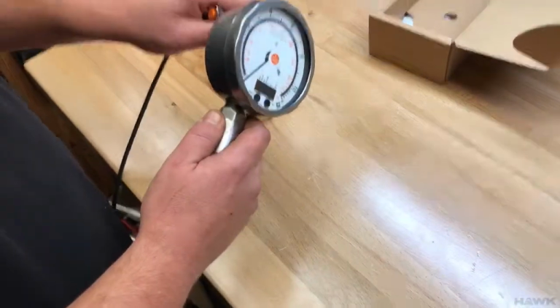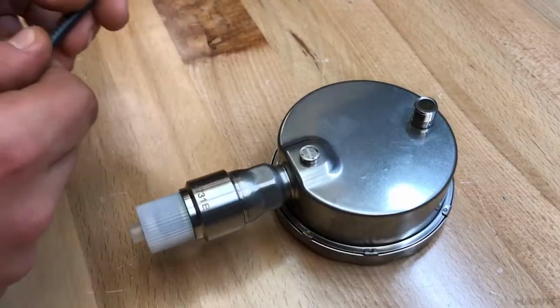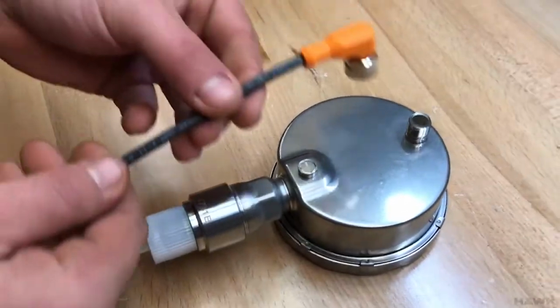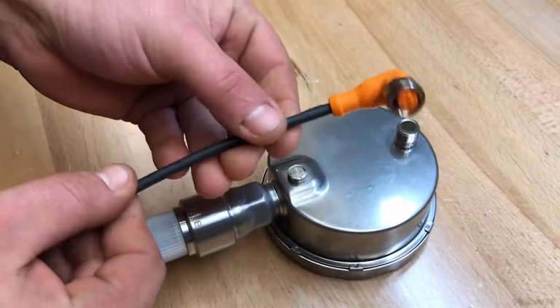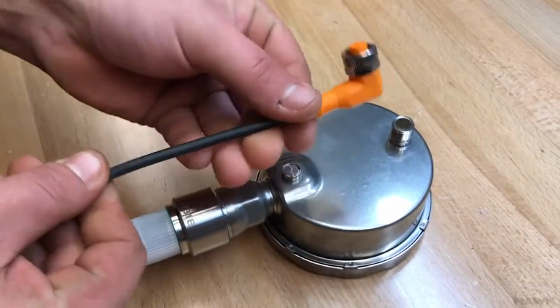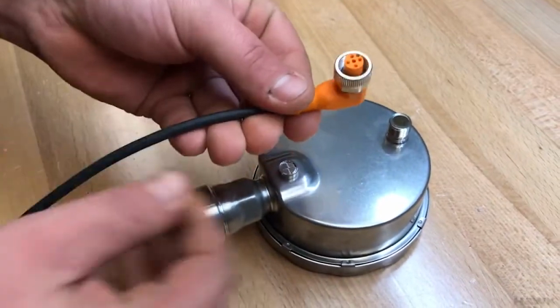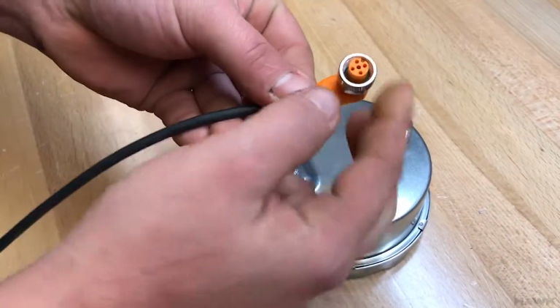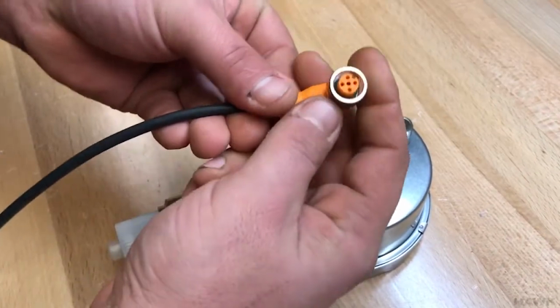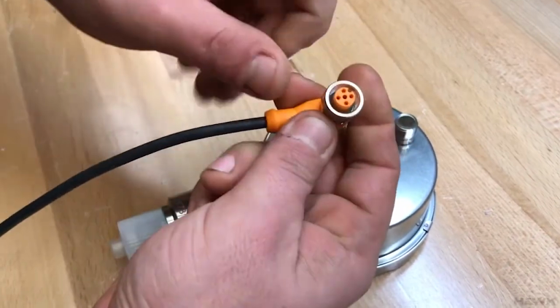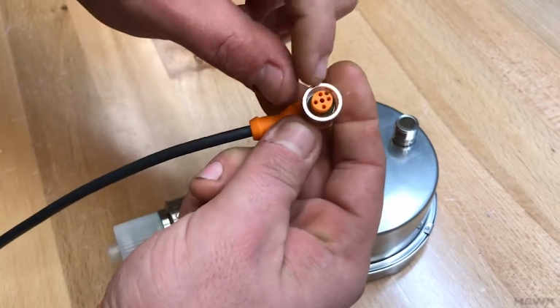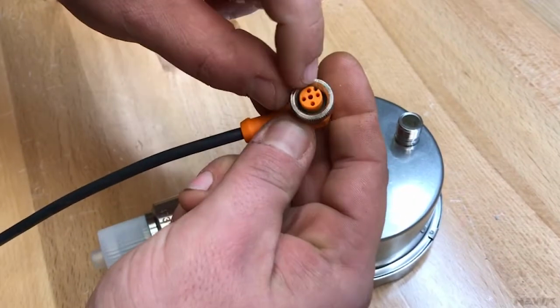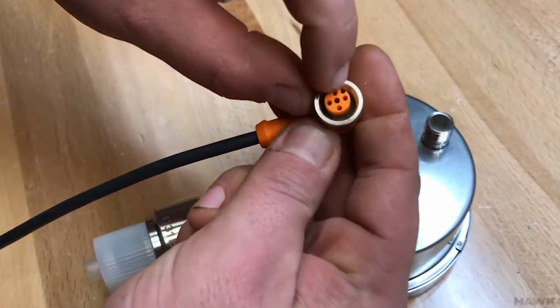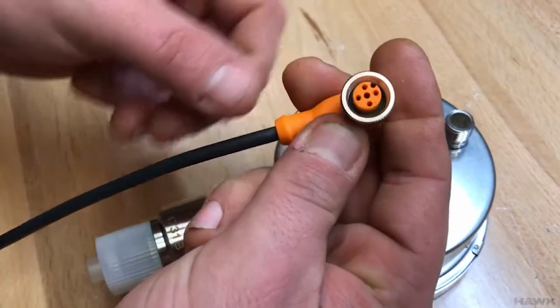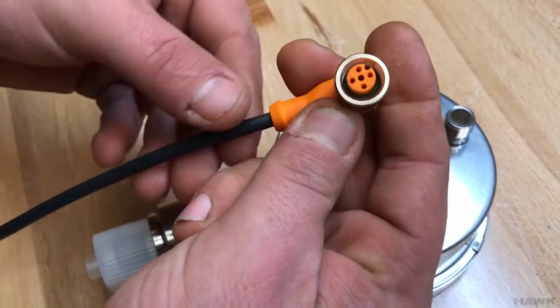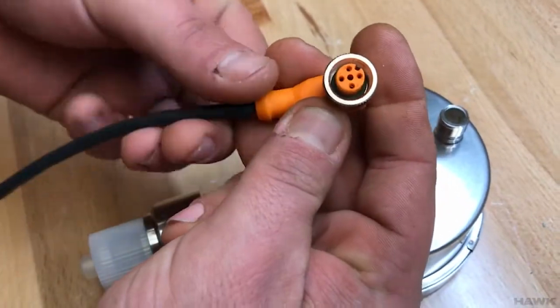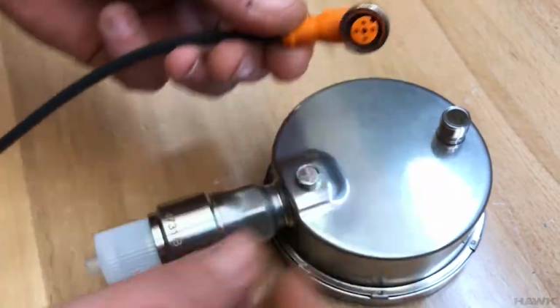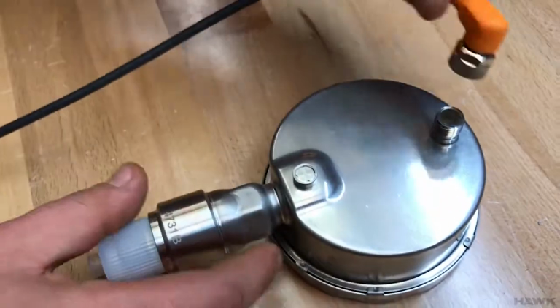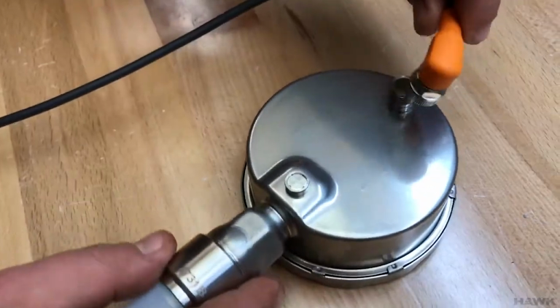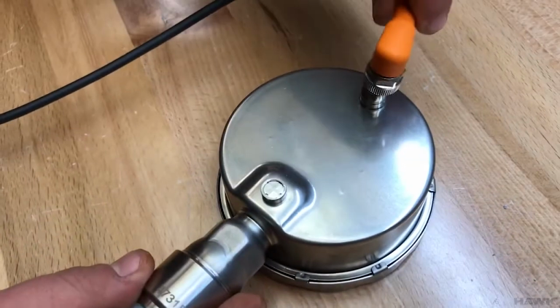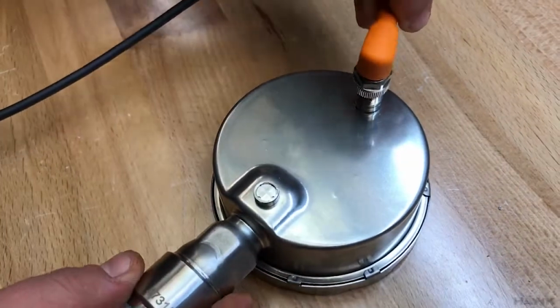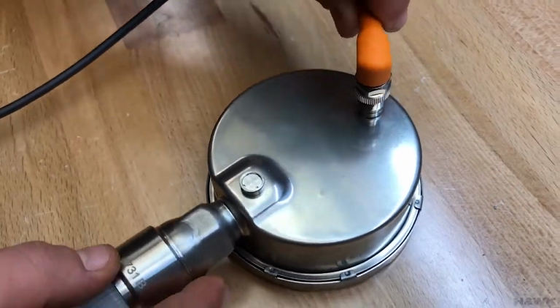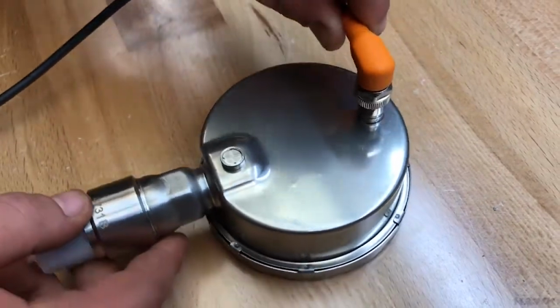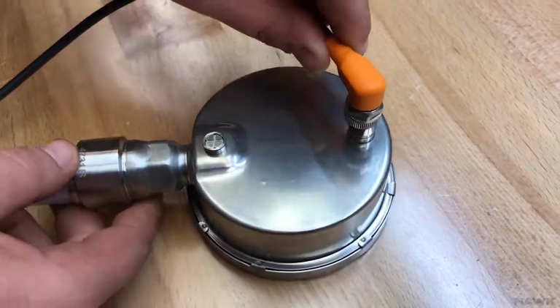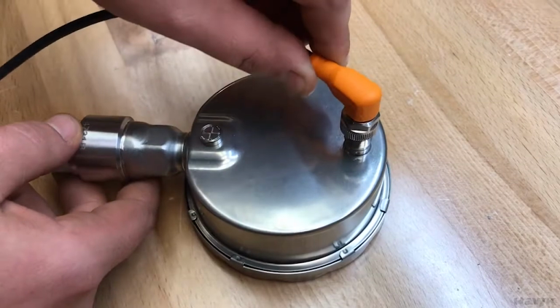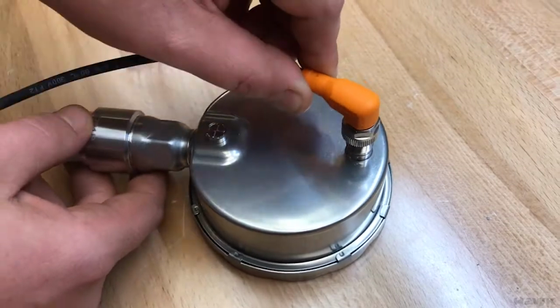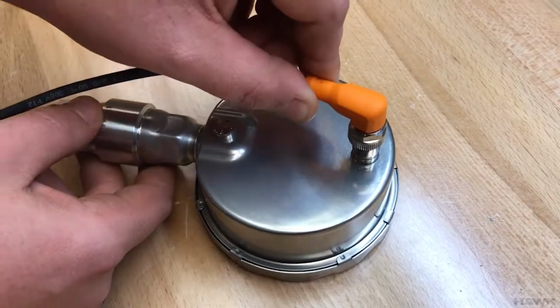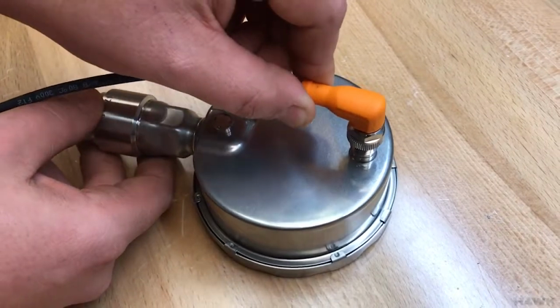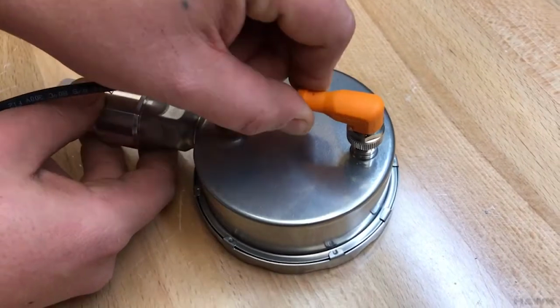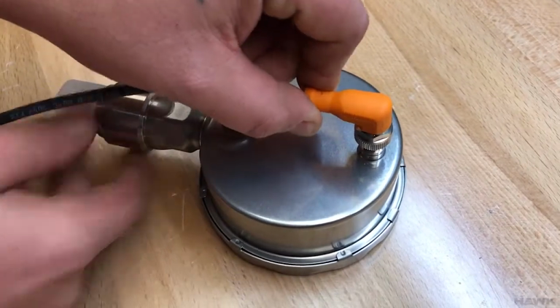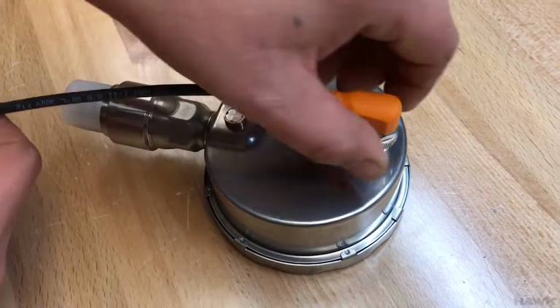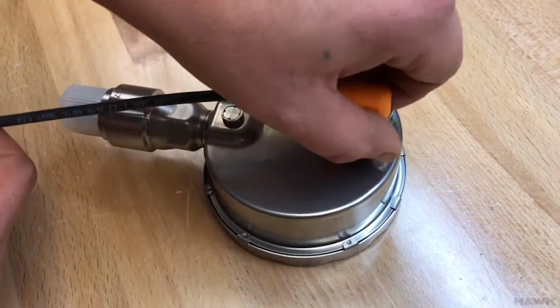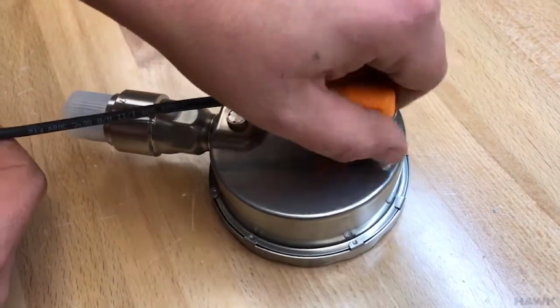When connecting the cable, do note that it is a keyed cable. It will only go in one direction — it will only lock in the correct way — and then screw this down.